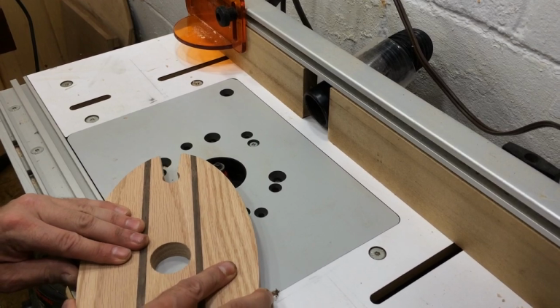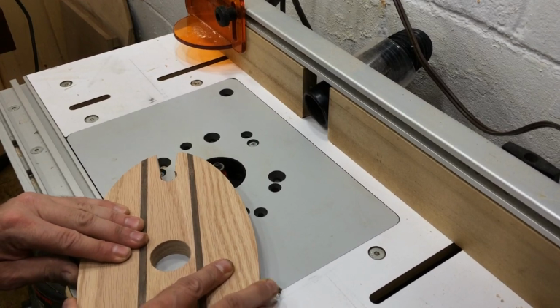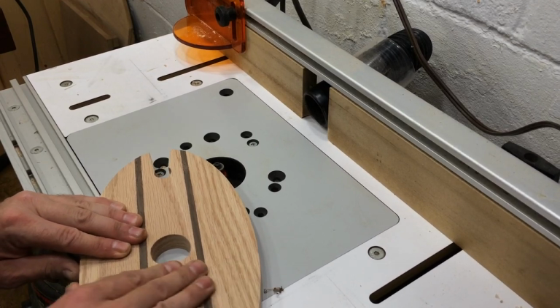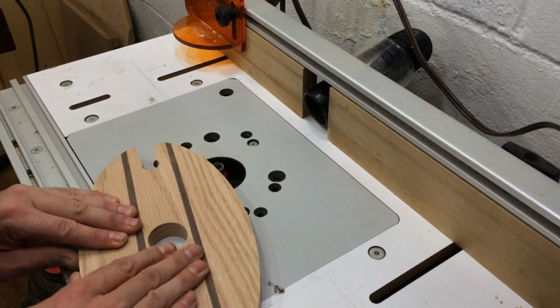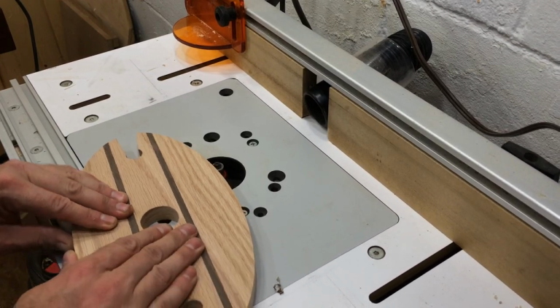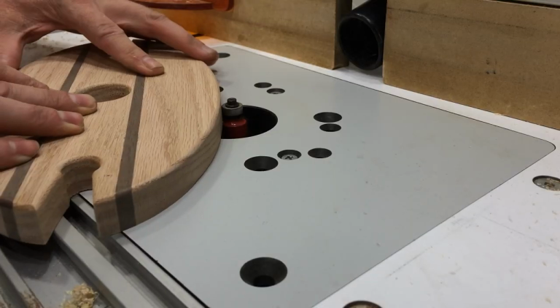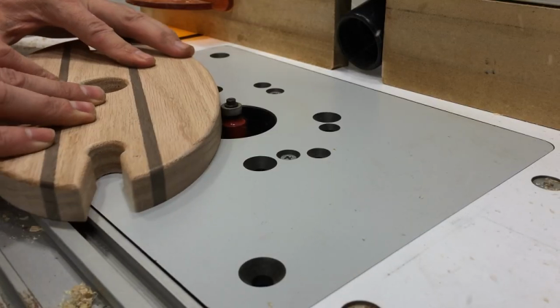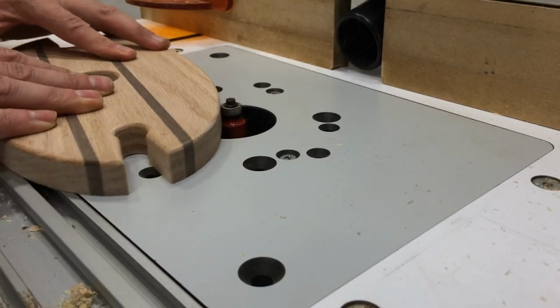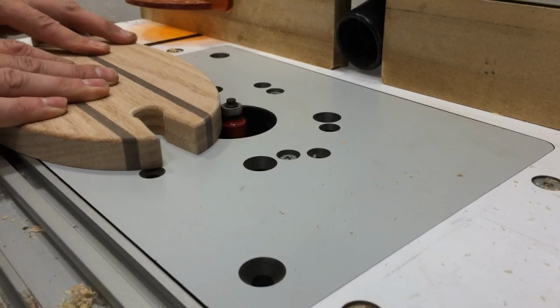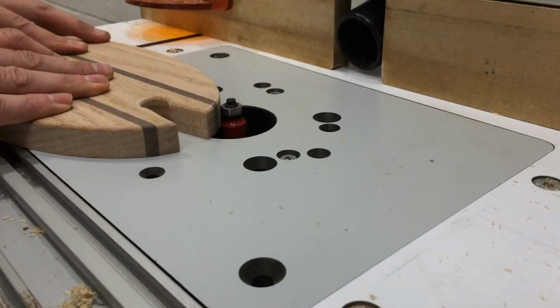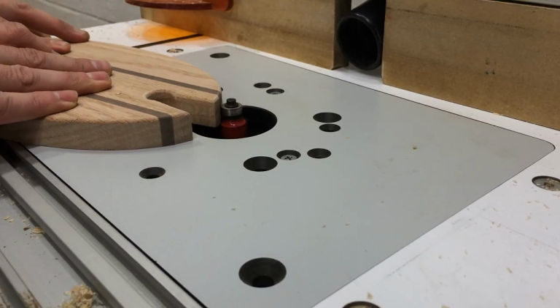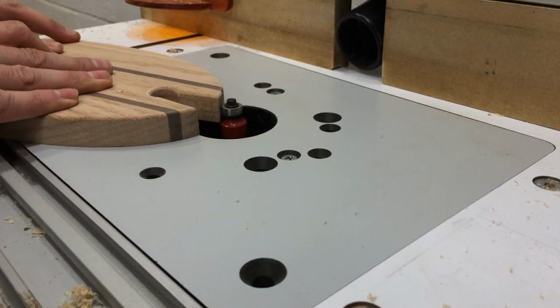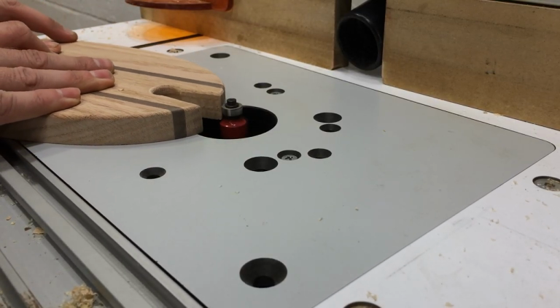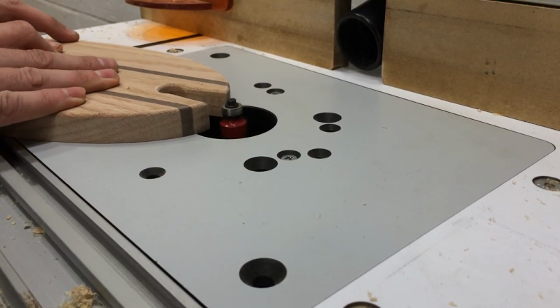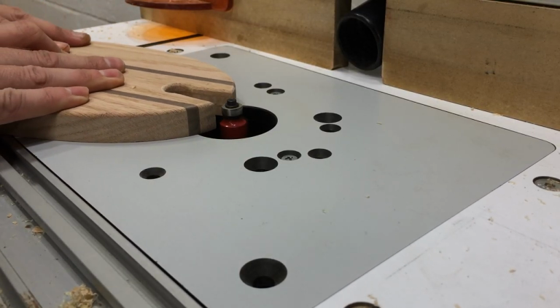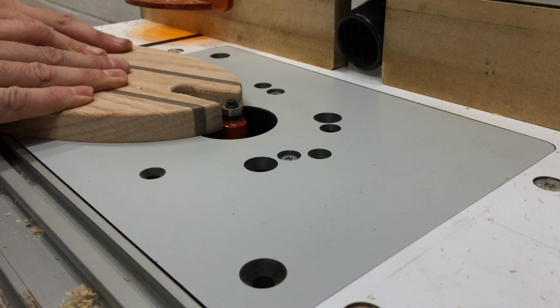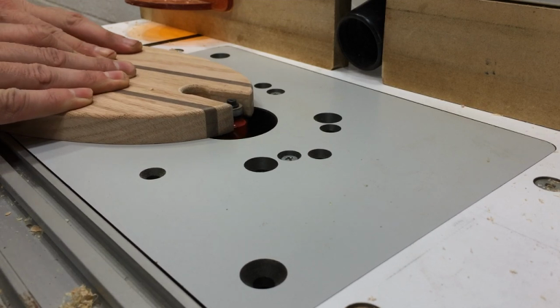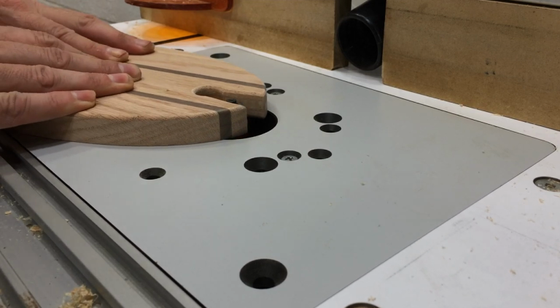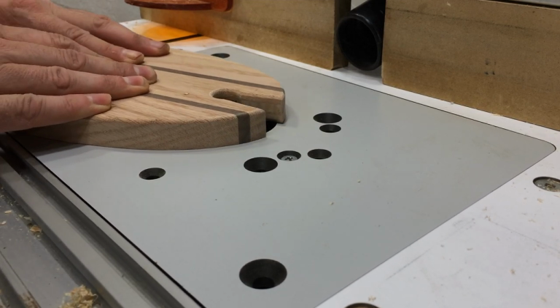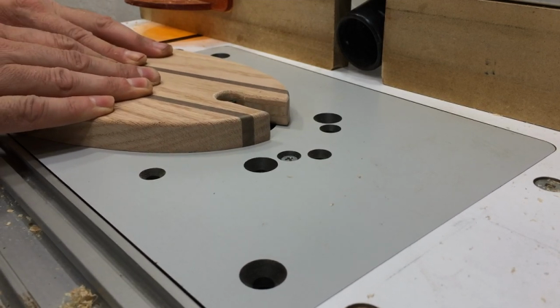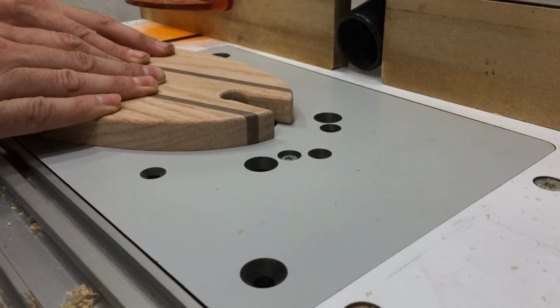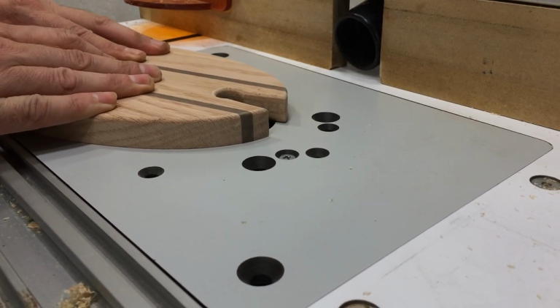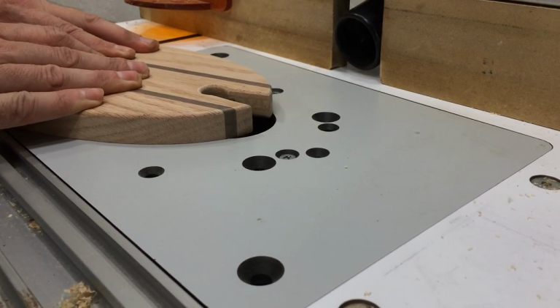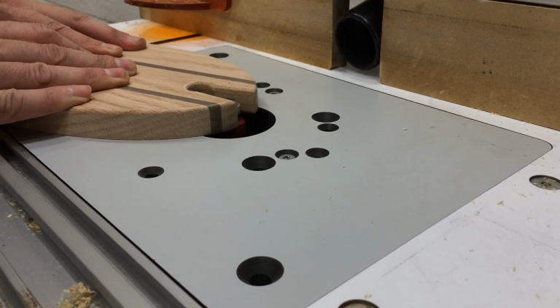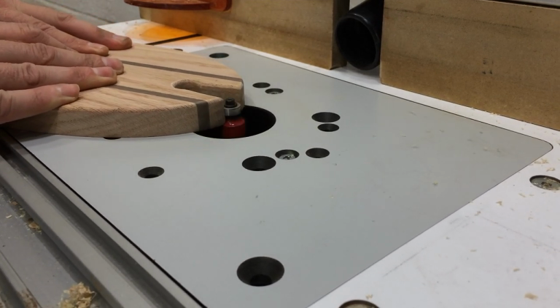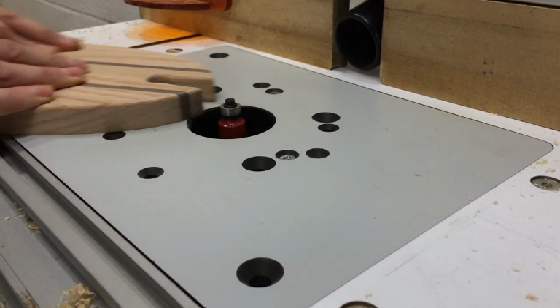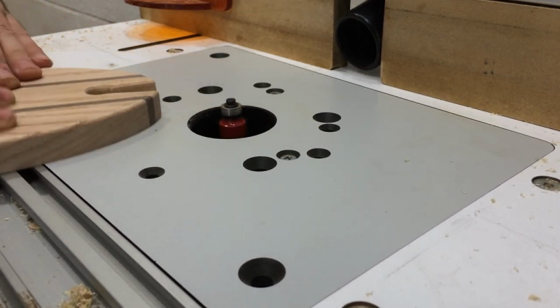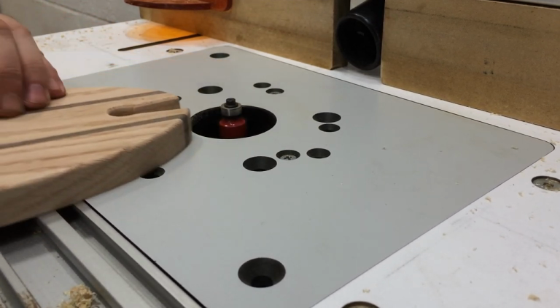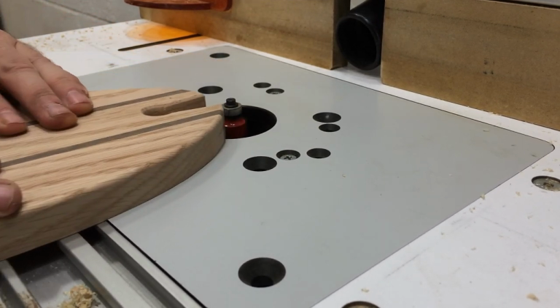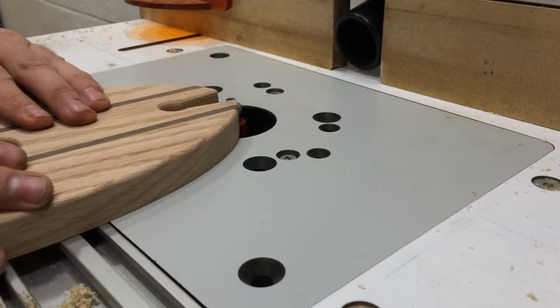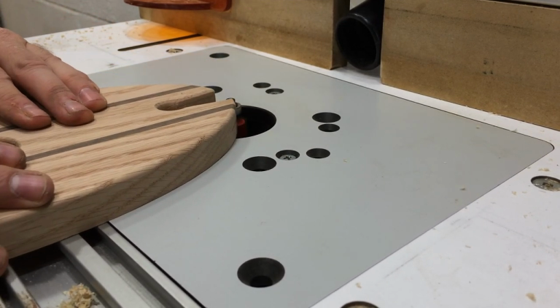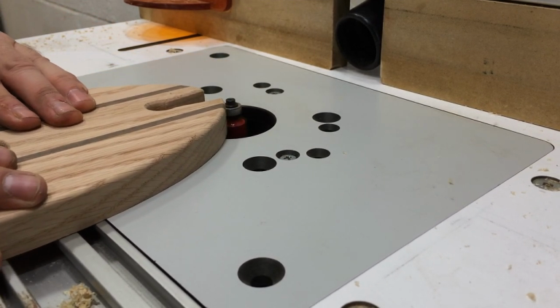I'm using a one eighth inch round over bit mounted in my router on all the edges. In my opinion, anything larger than one eighth inch makes the wine displays look a little clunky.